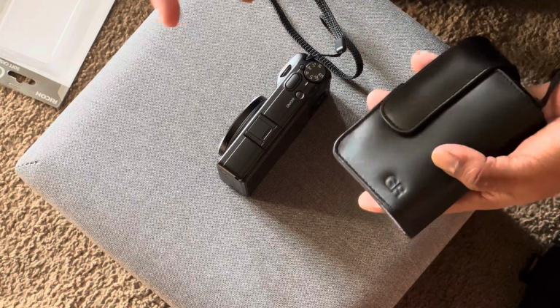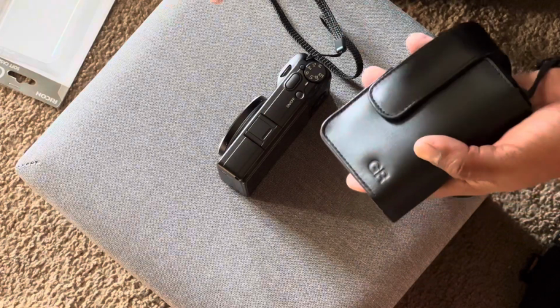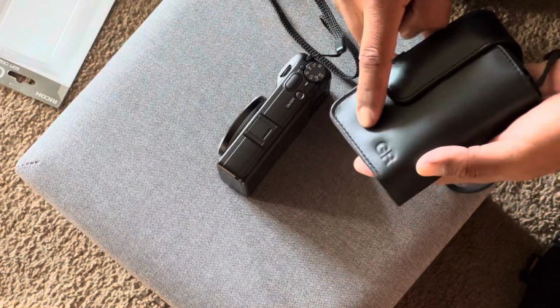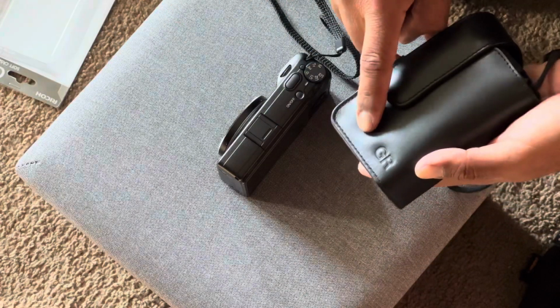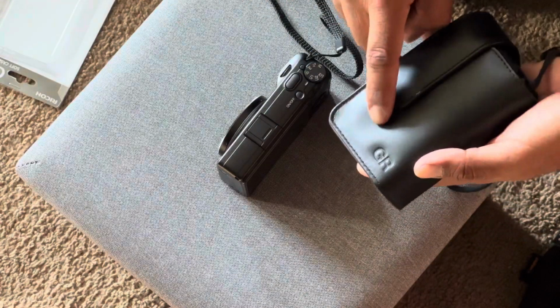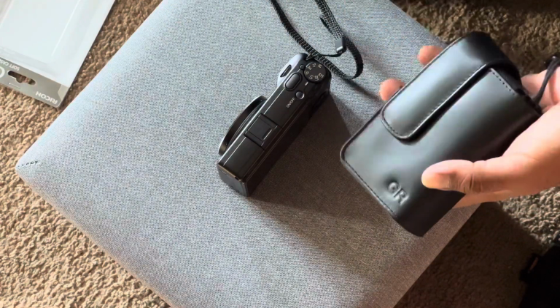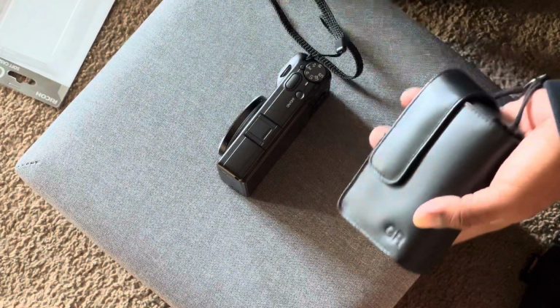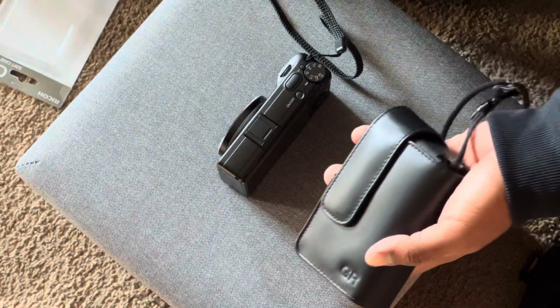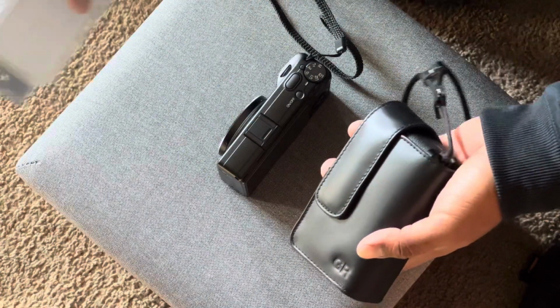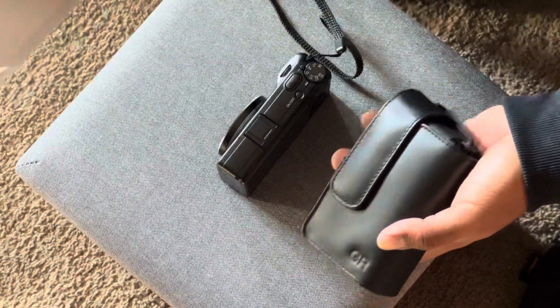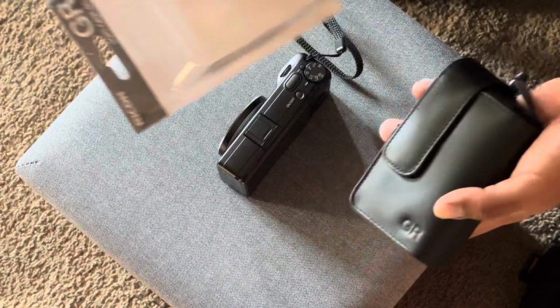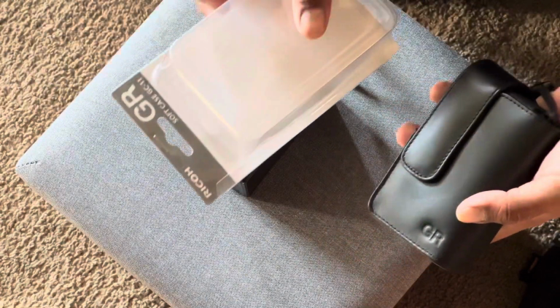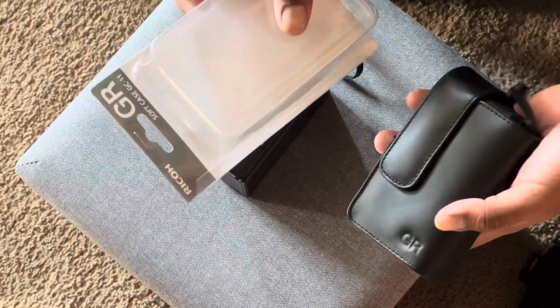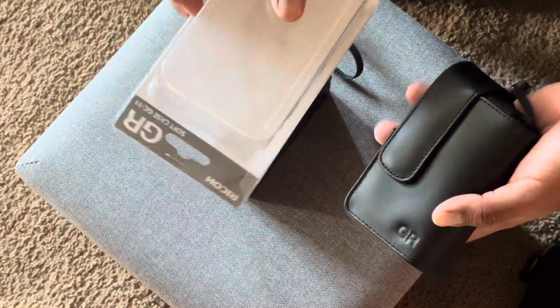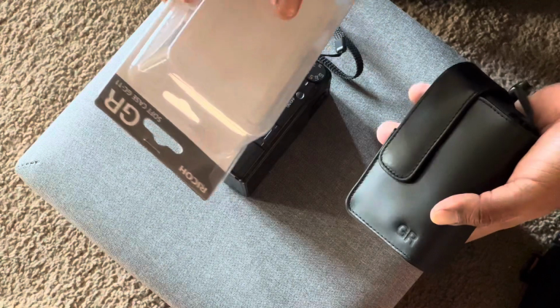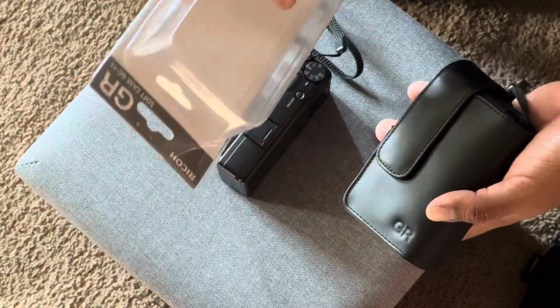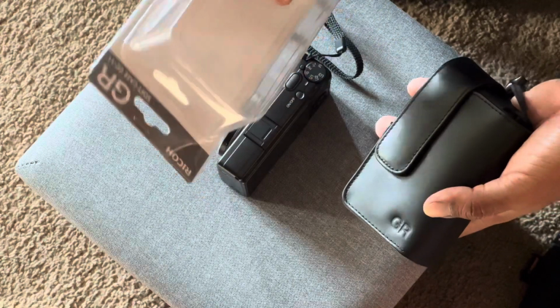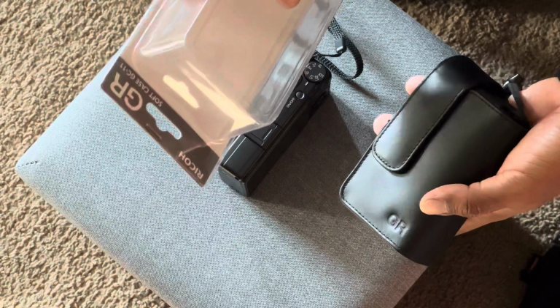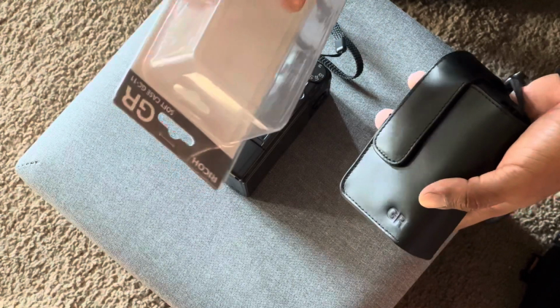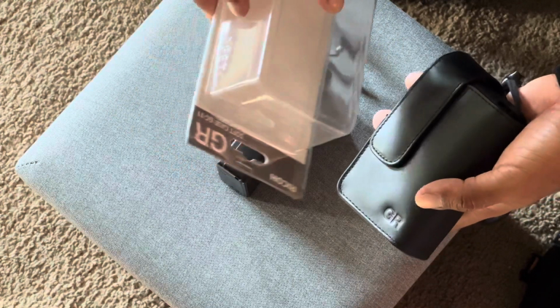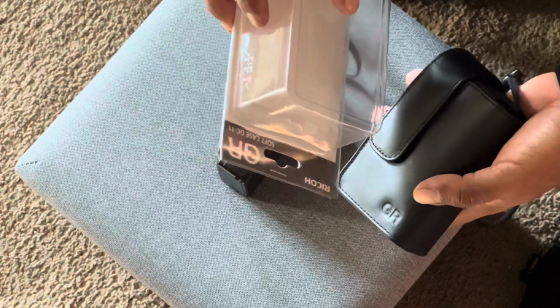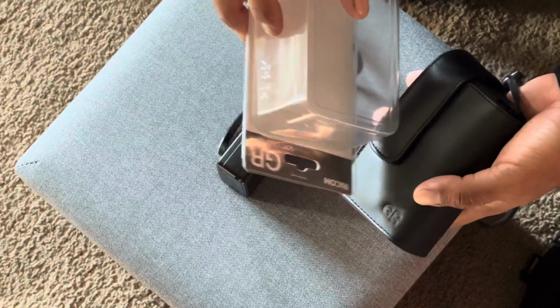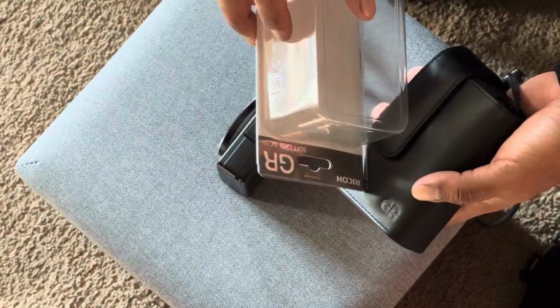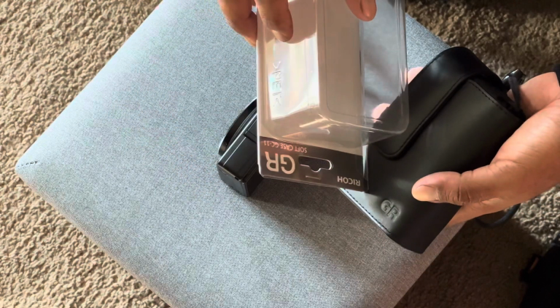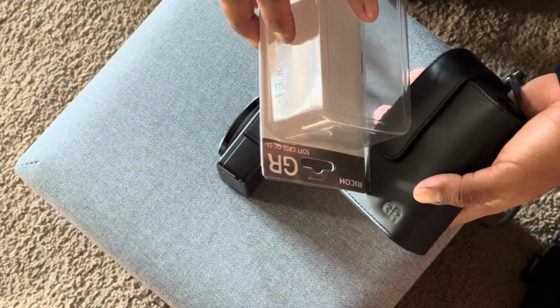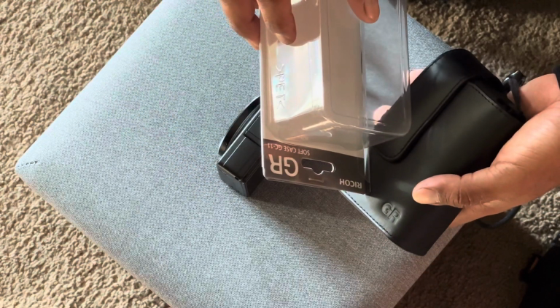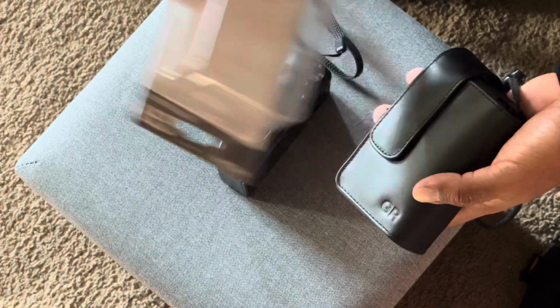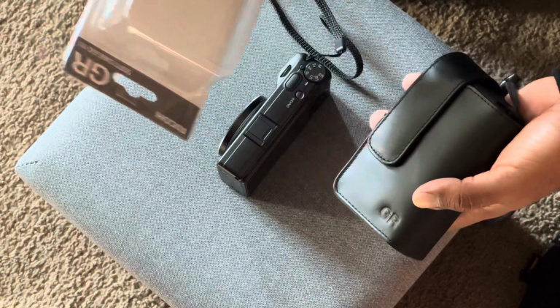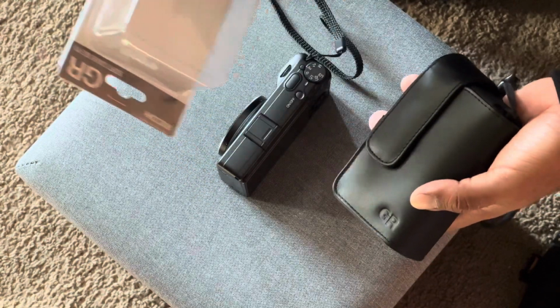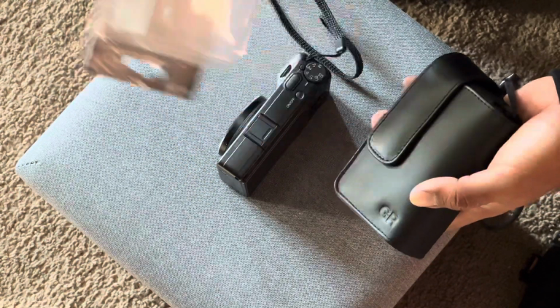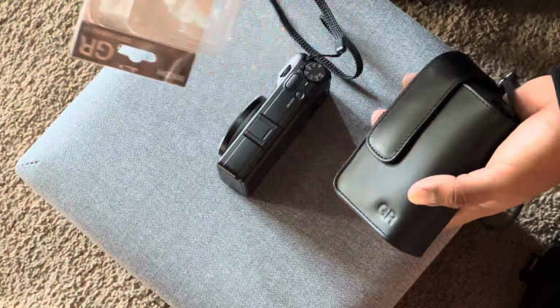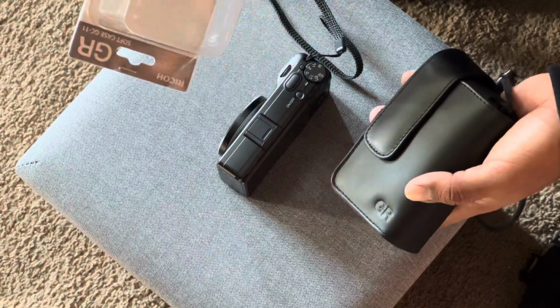I would go as far as to say: if you're thinking about getting a case, just go for the GC11 instead of the GC9, which is made for the GR3. That way you have a case that works for both cameras.